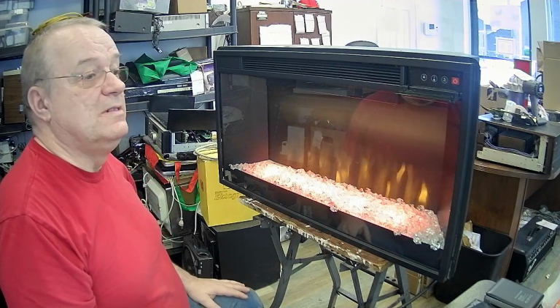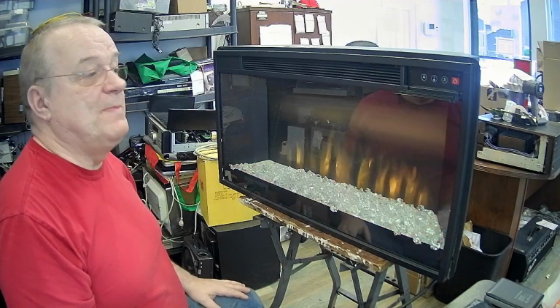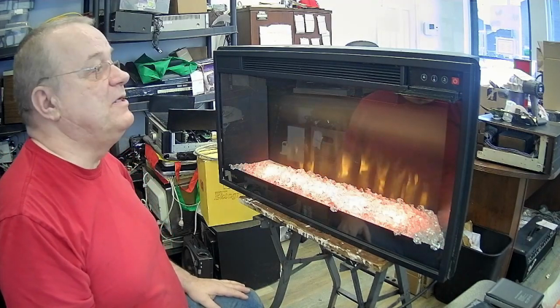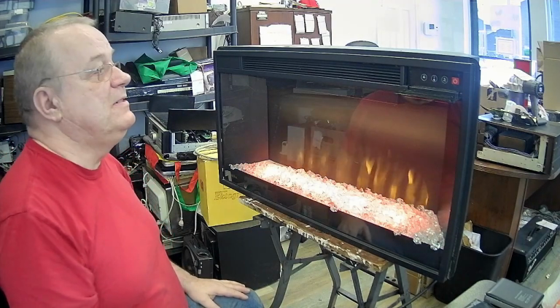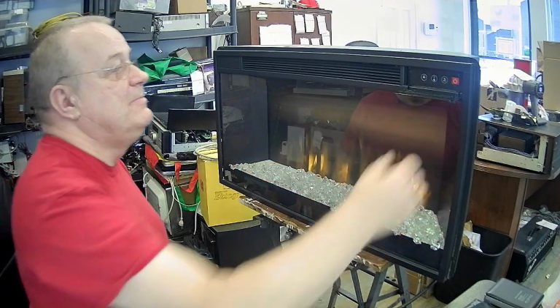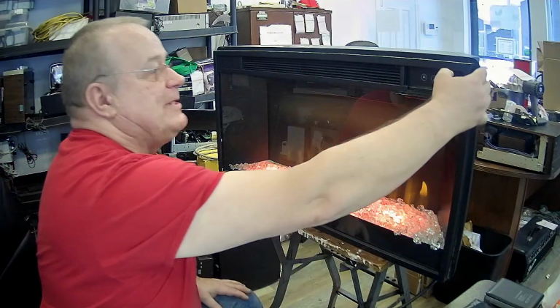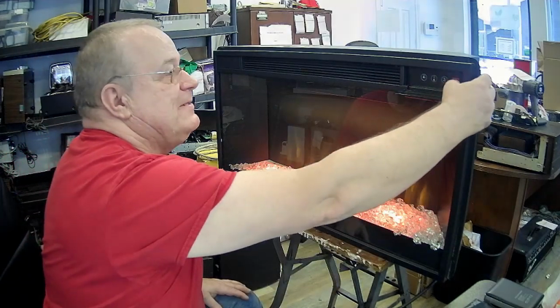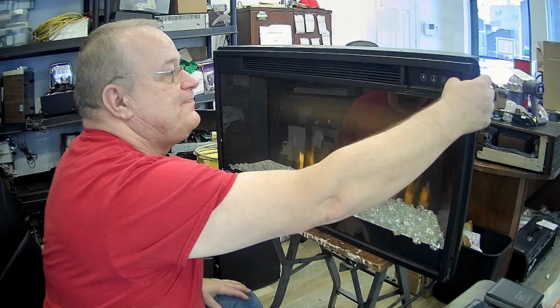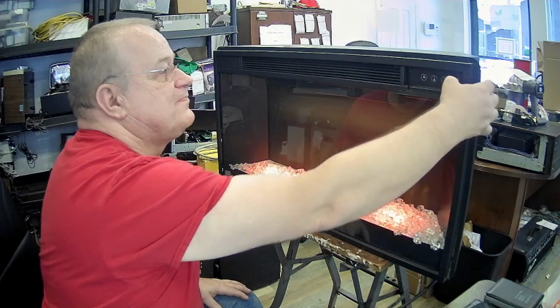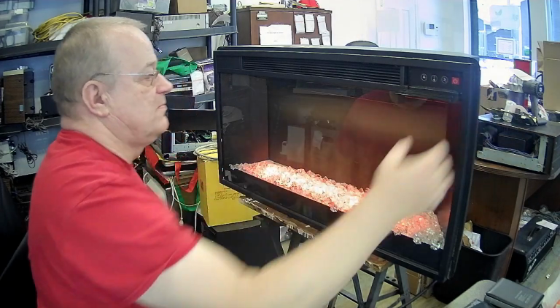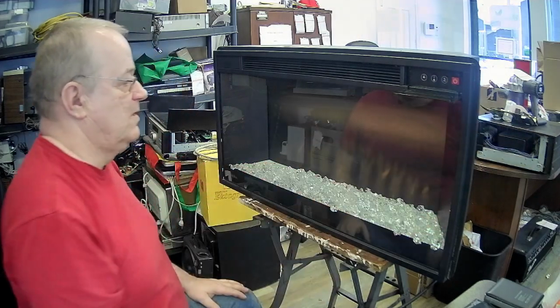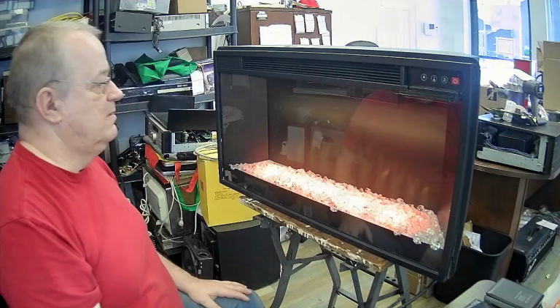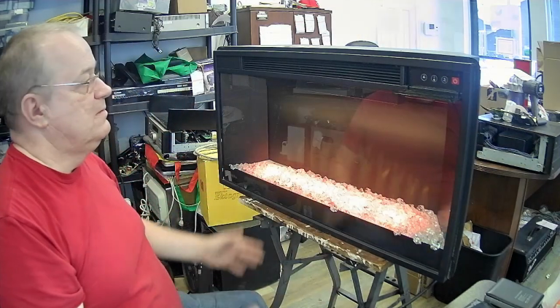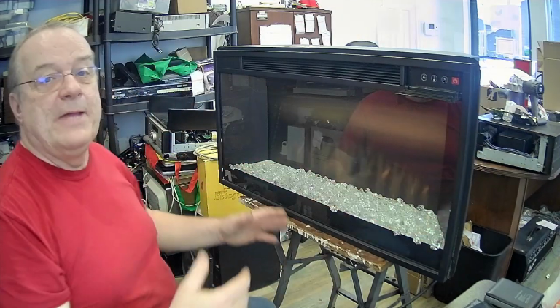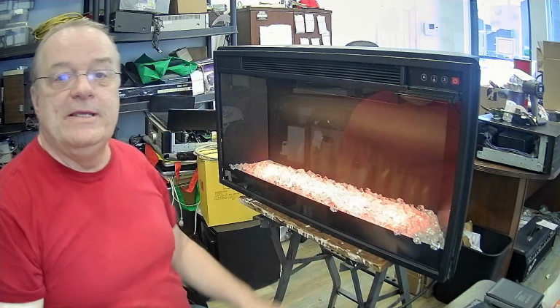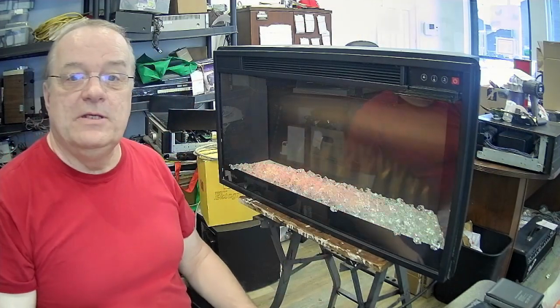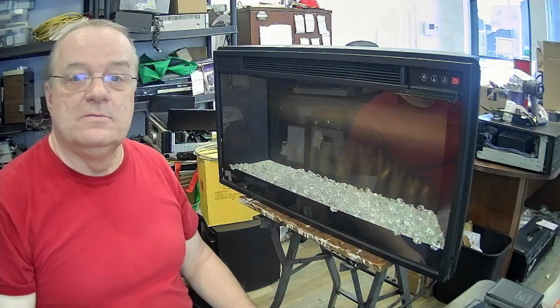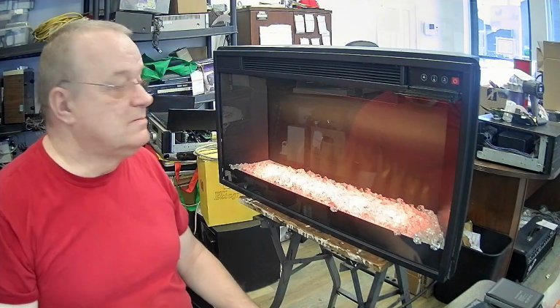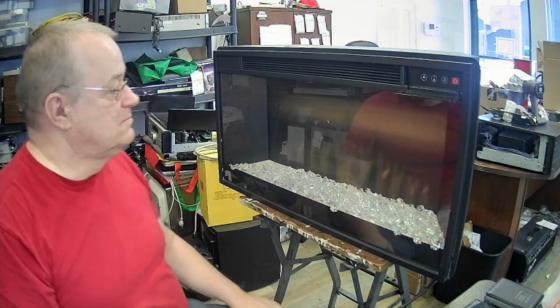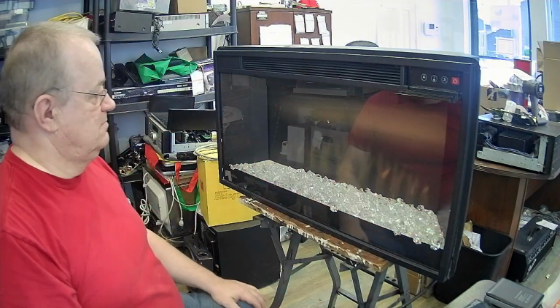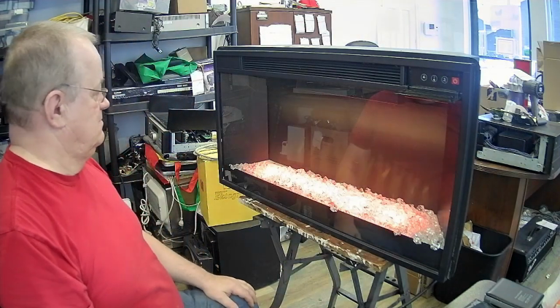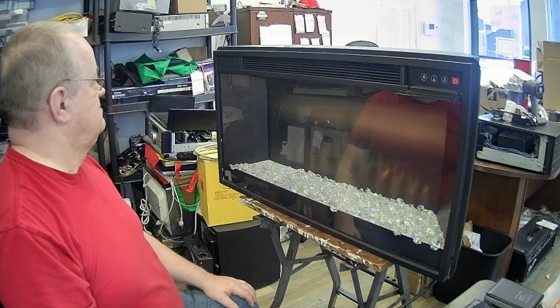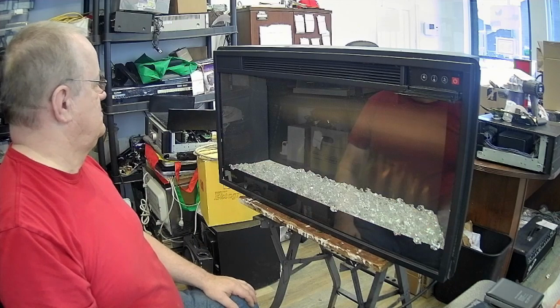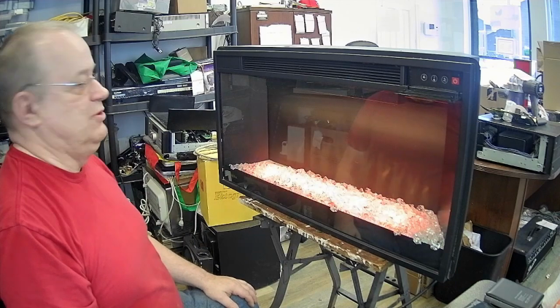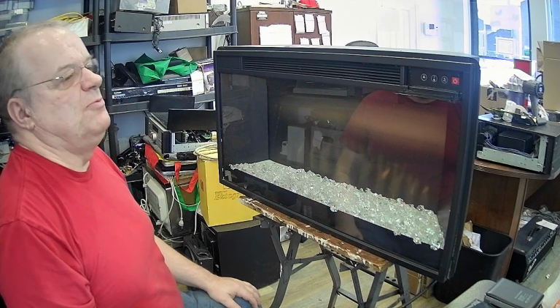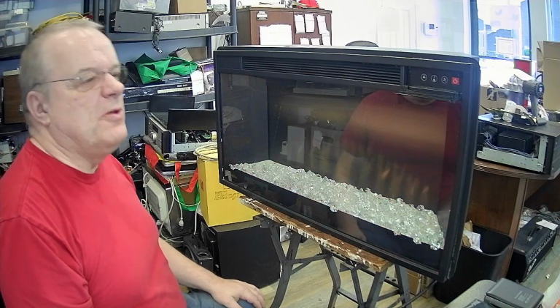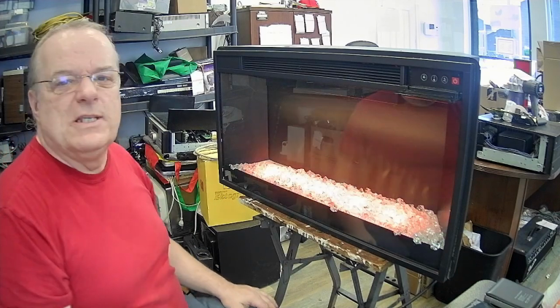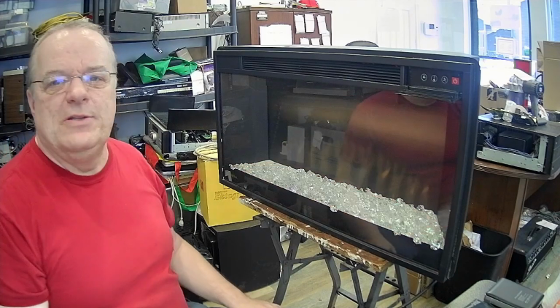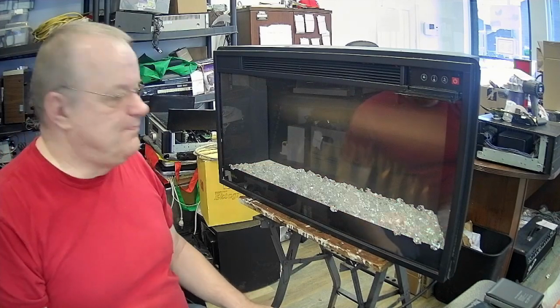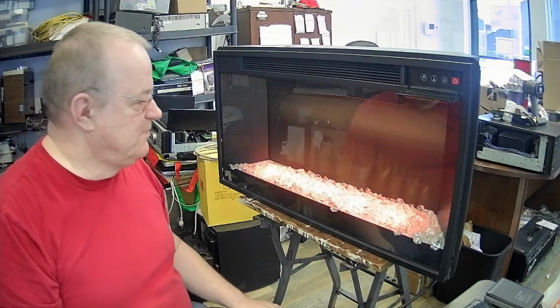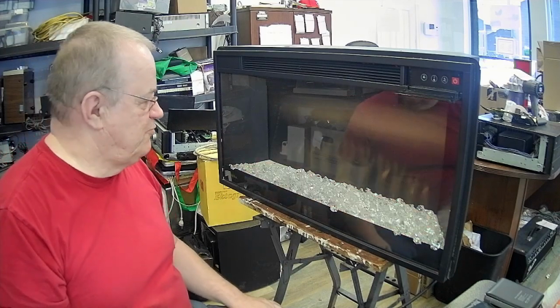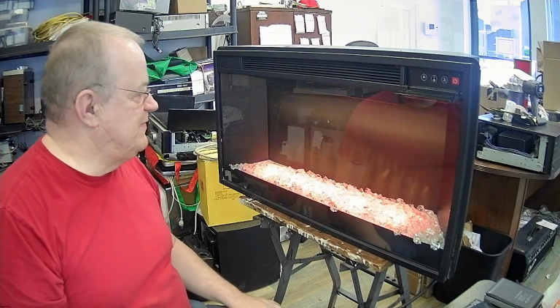Voyez-vous ce qu'il fait ? Il se met à clignoter. Là, je l'éteins. Il n'arrête pas de clignoter. Je me suis dit, voyons donc, qu'est-ce qu'il fait là ? Pourquoi est-ce qu'il fait ça ?